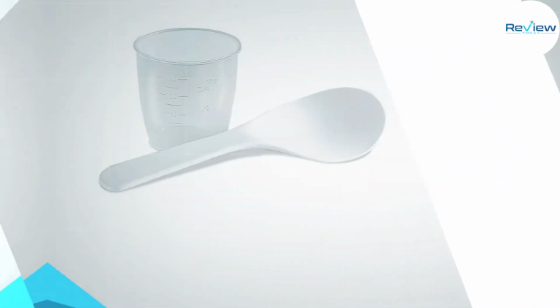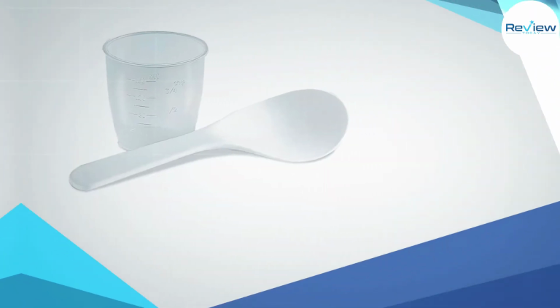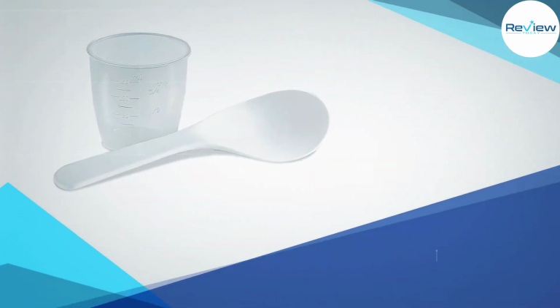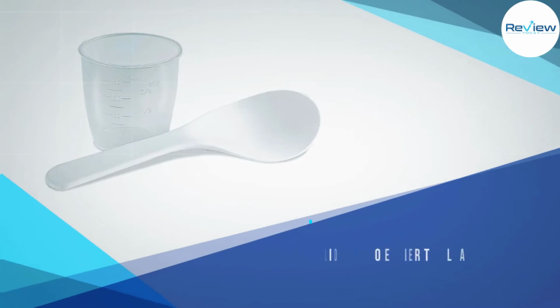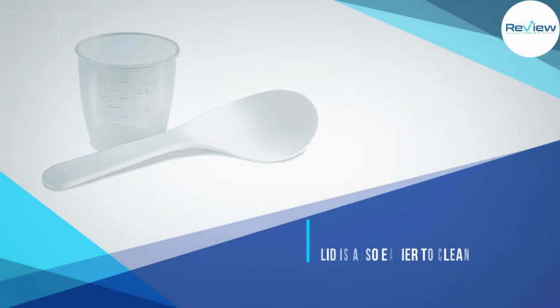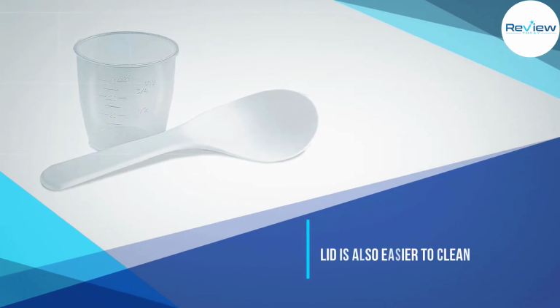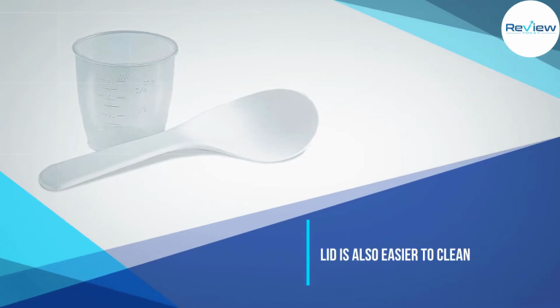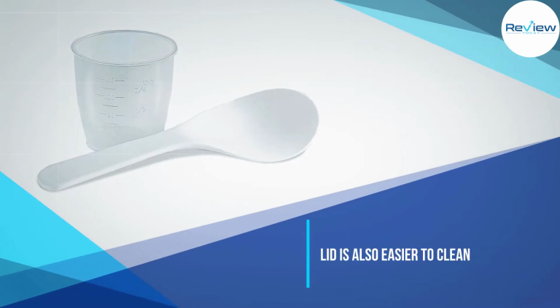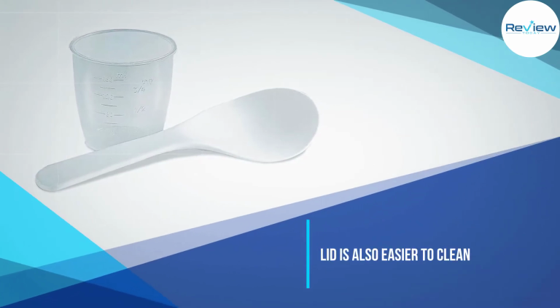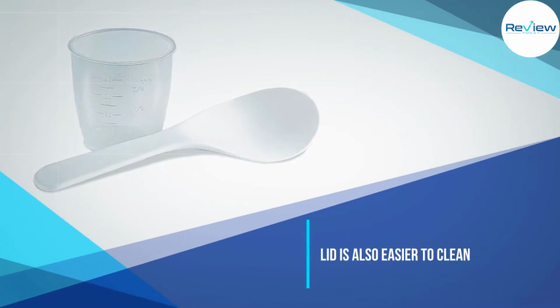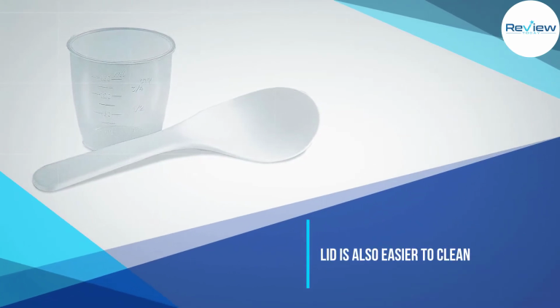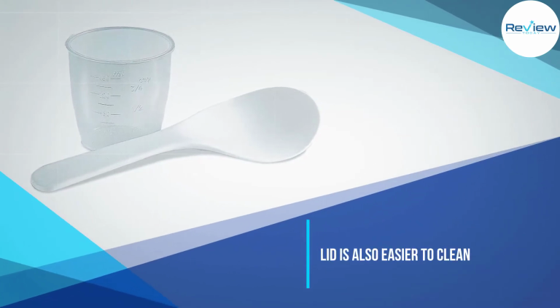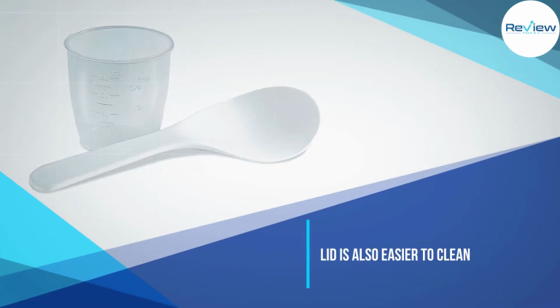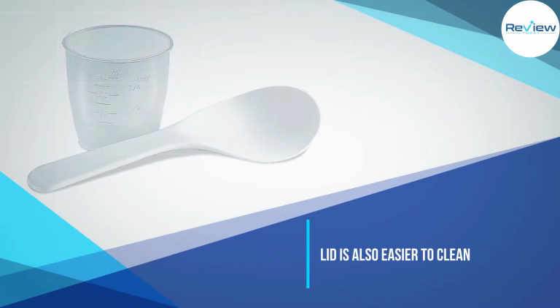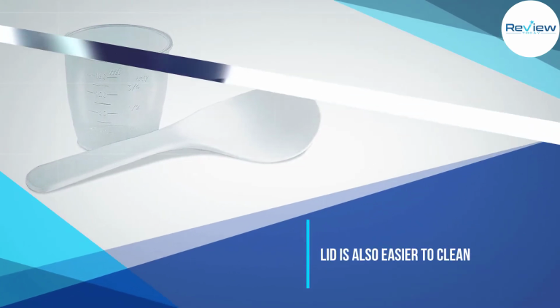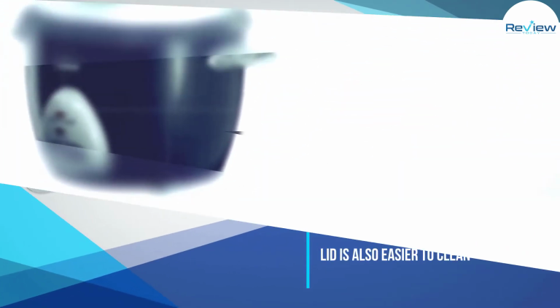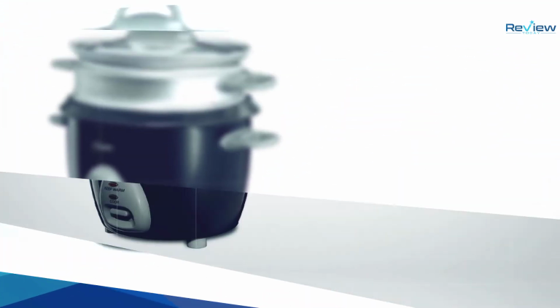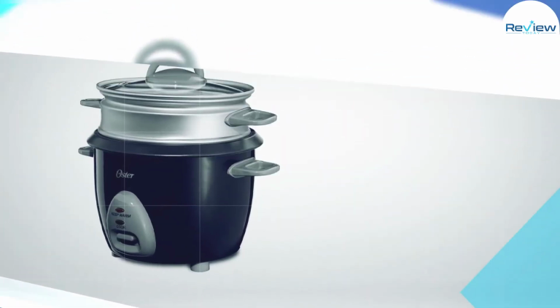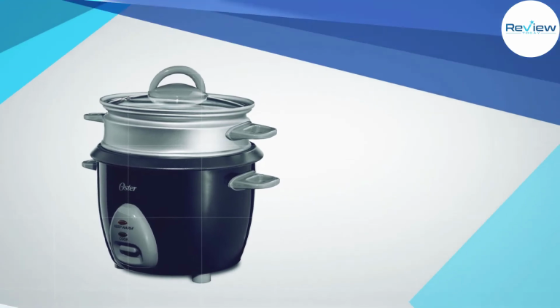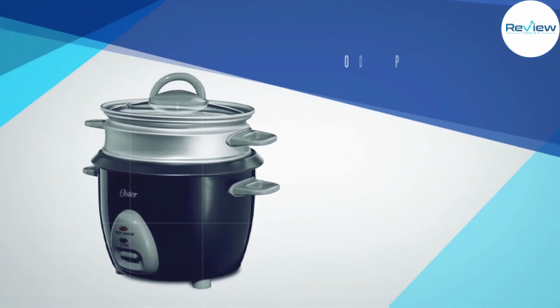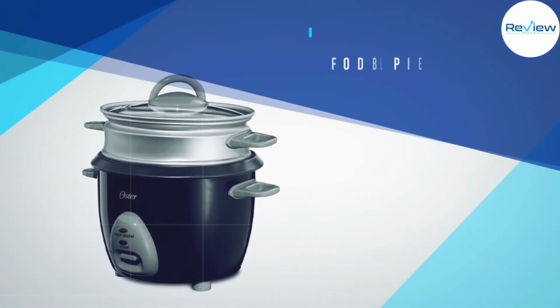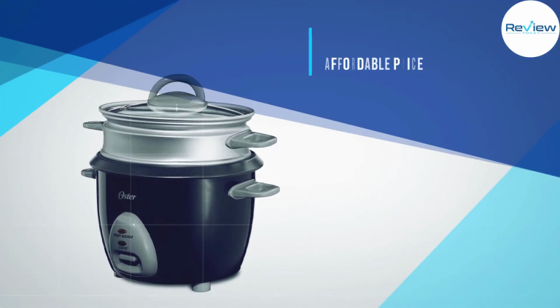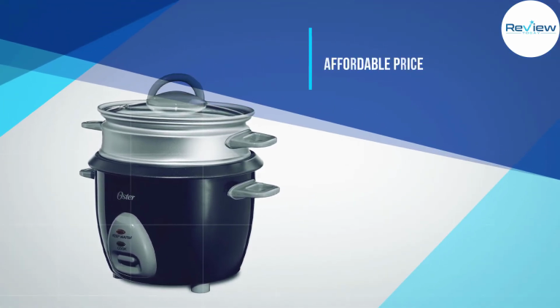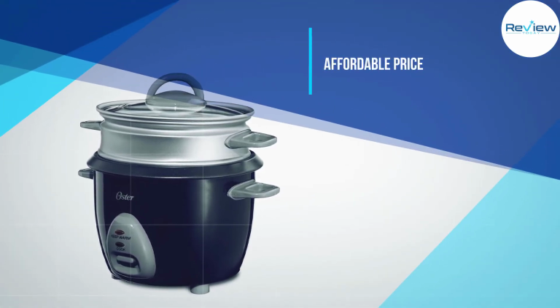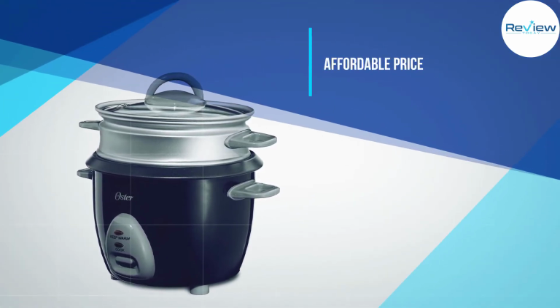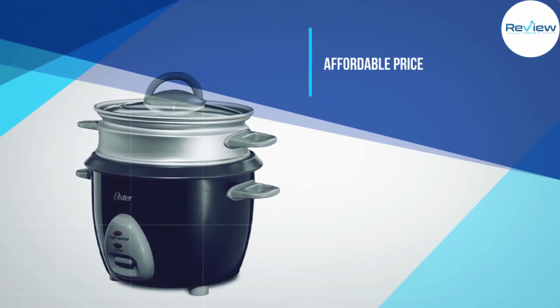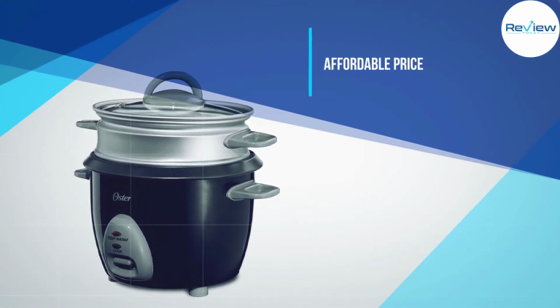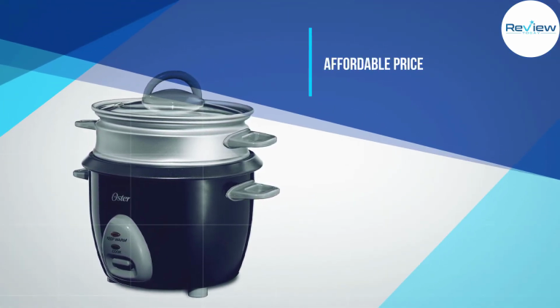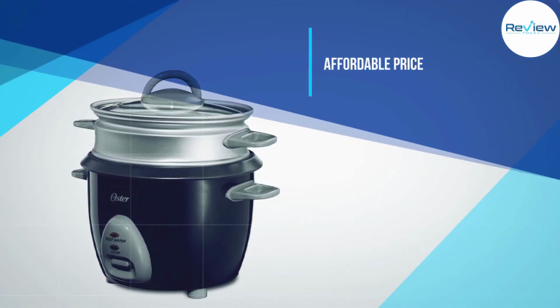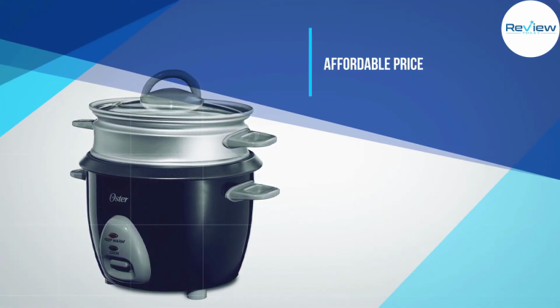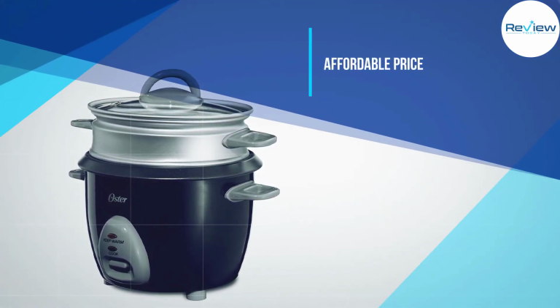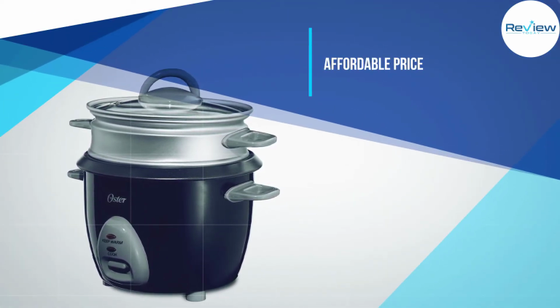The lid is also easier to clean. The 6 Cup size mentioned in the name of this appliance does not refer to a standard US cup, but rather the slightly smaller cup that comes with most rice cookers.